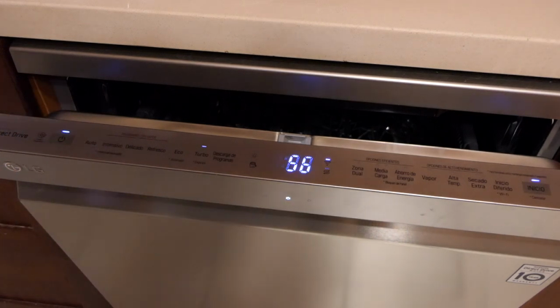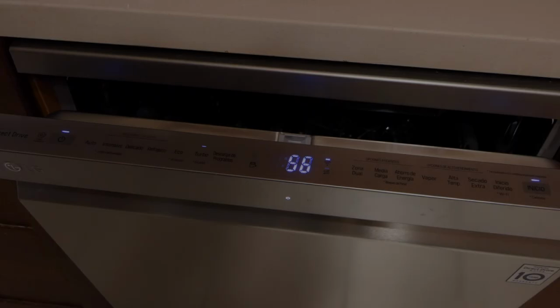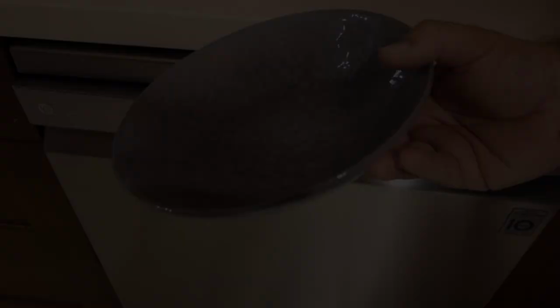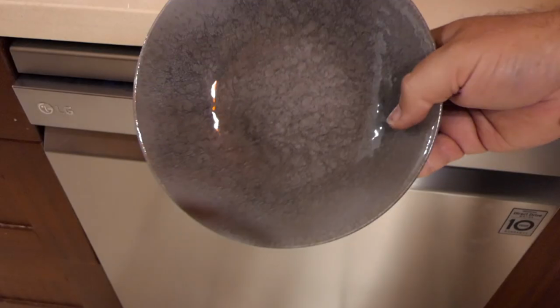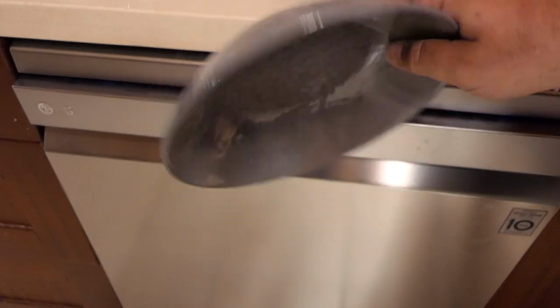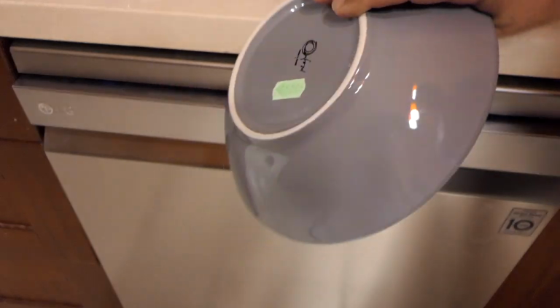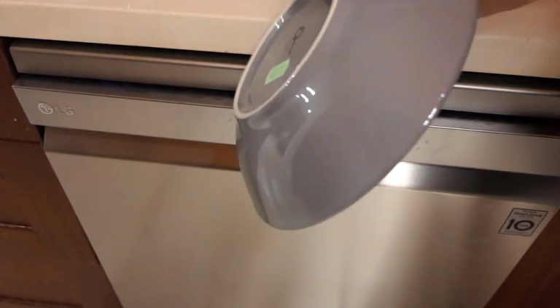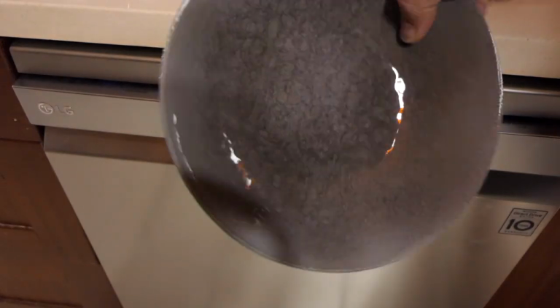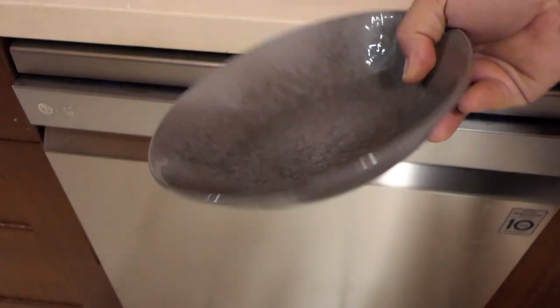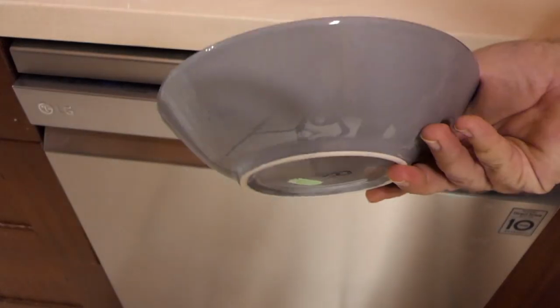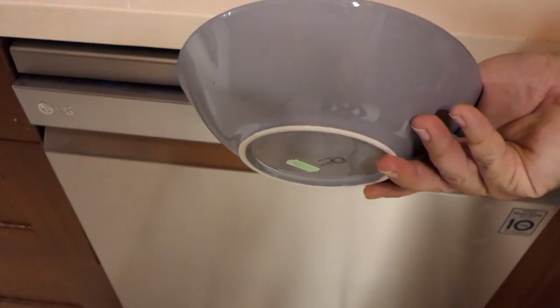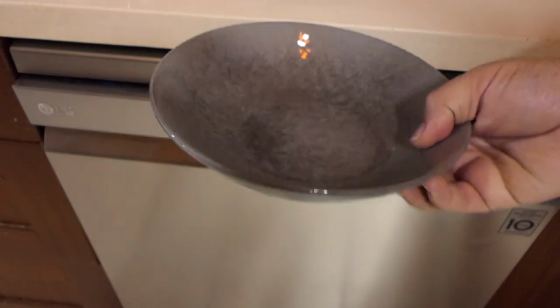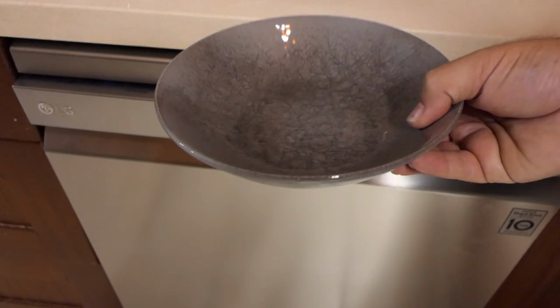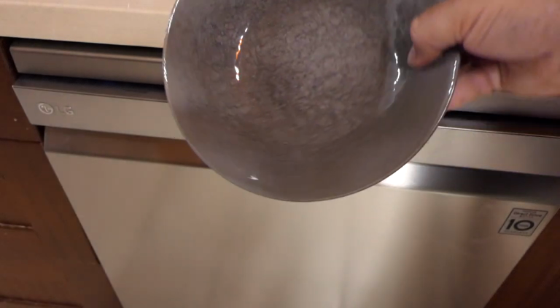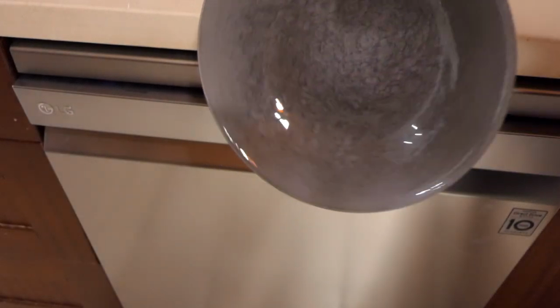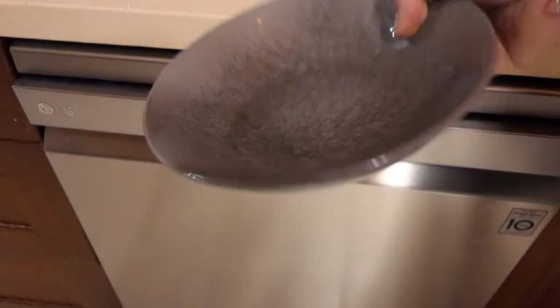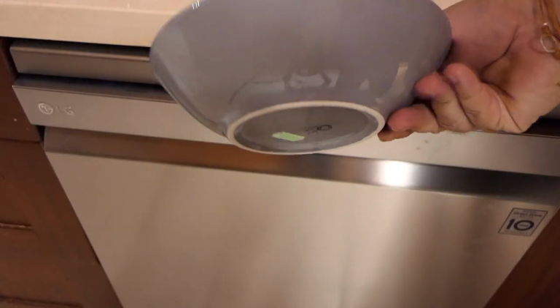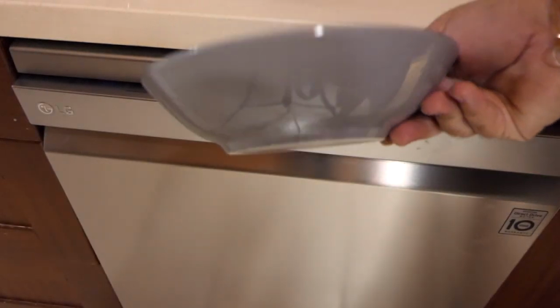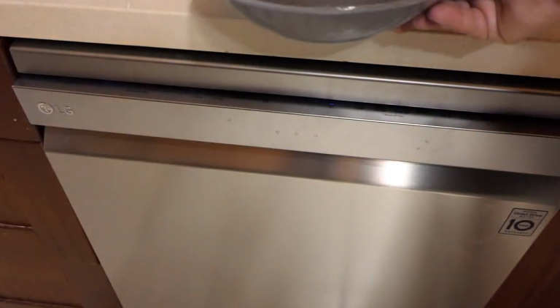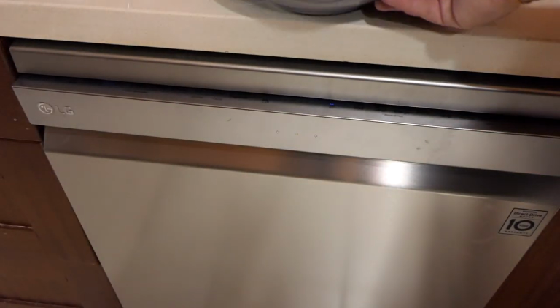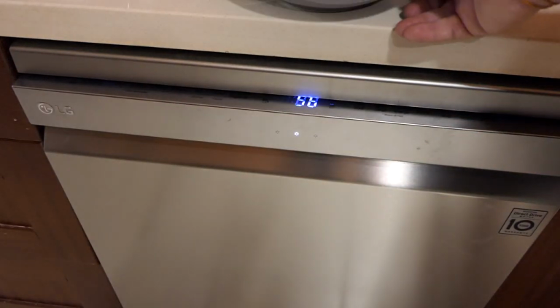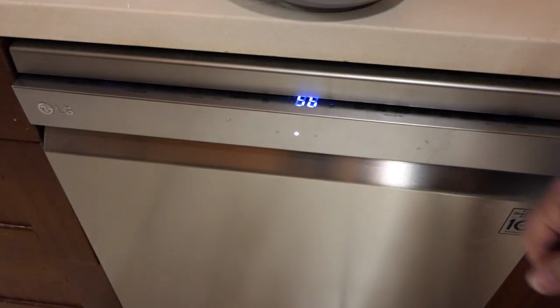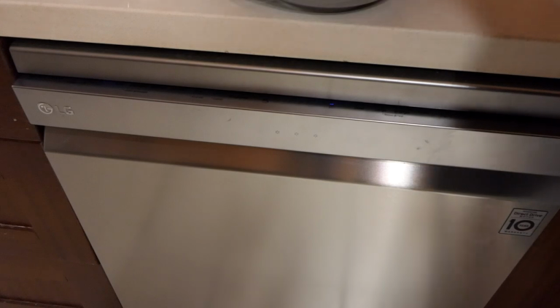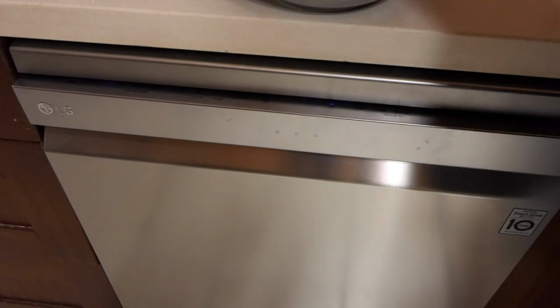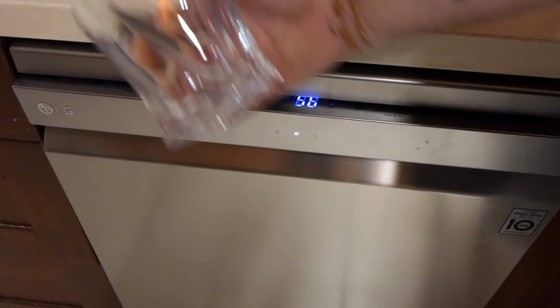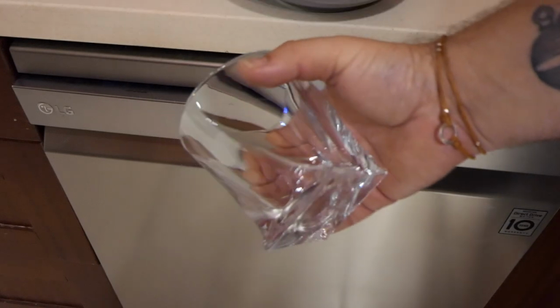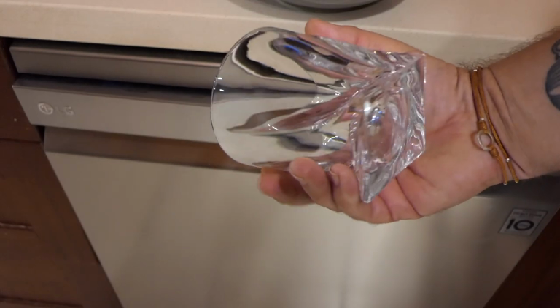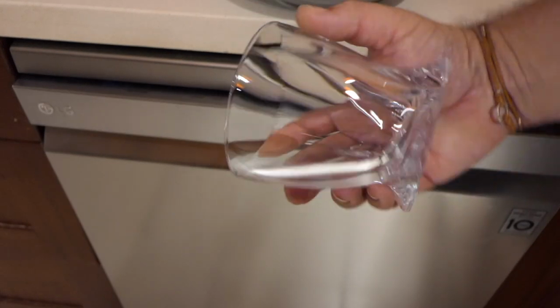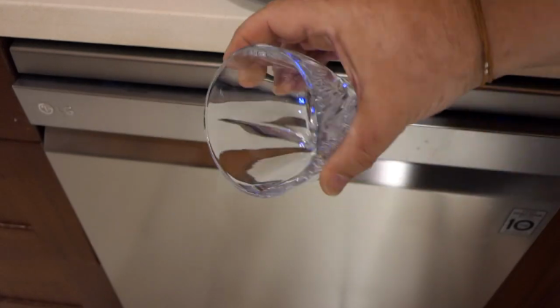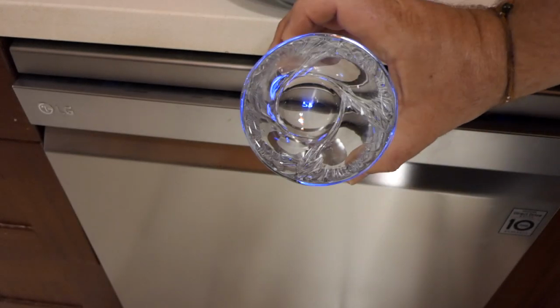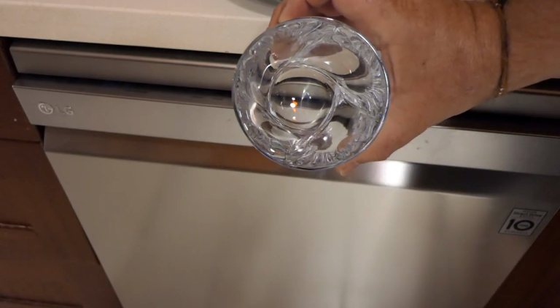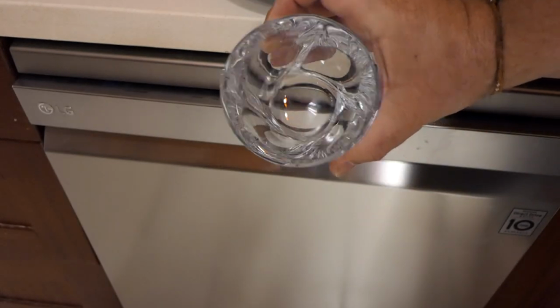So does it work? Yes — although I've left the price tag on this, this is actually the bowl my dog uses to eat her kibble, and it comes out spotlessly clean on that express turbo wash every time. Glasses look brand new — that's the steam, which just eliminates those water spots.